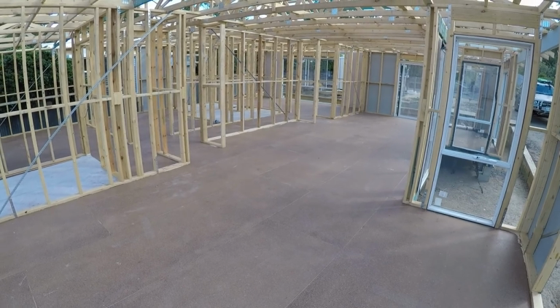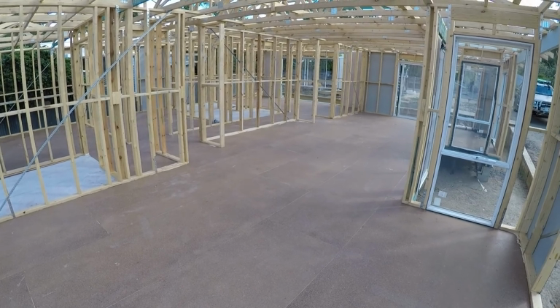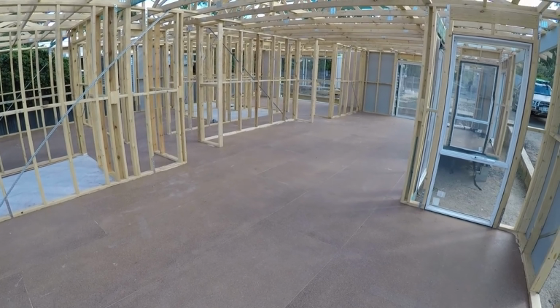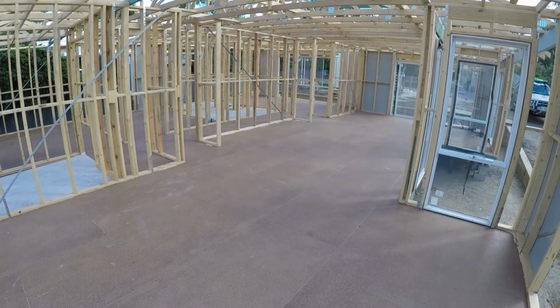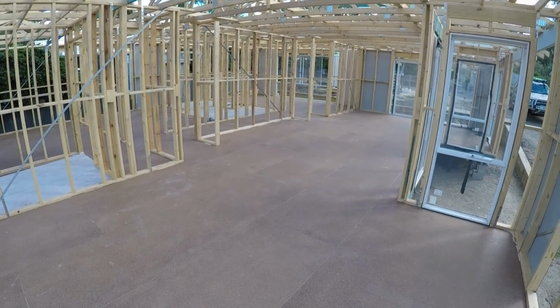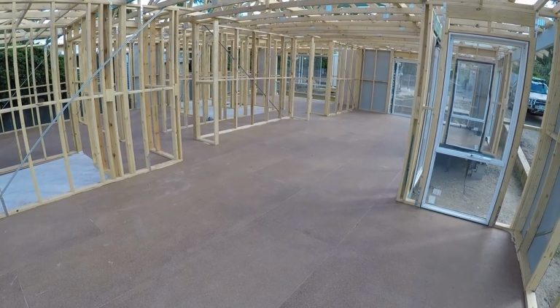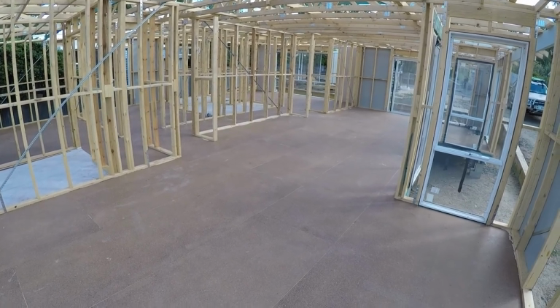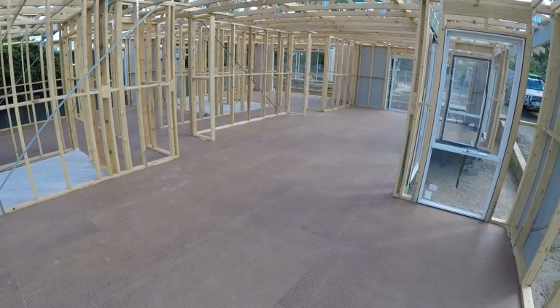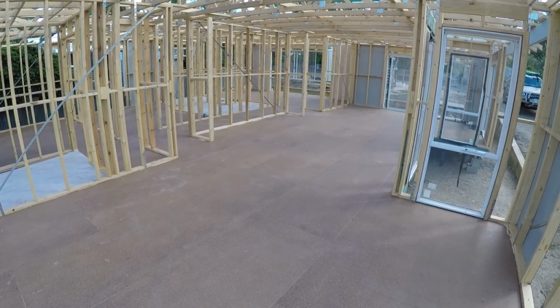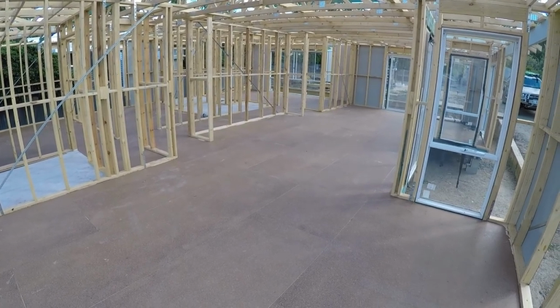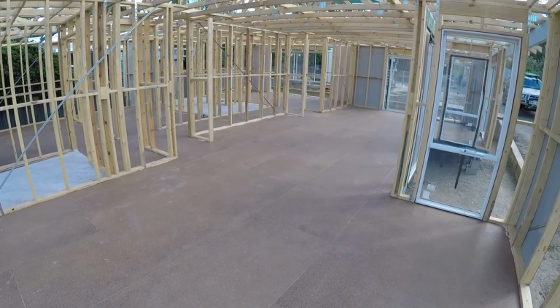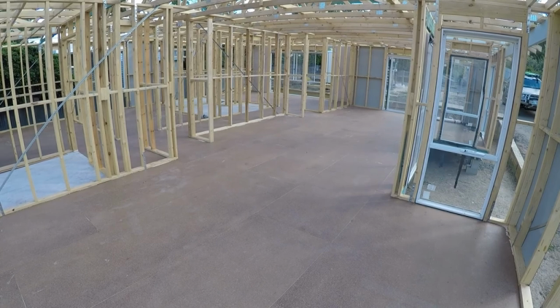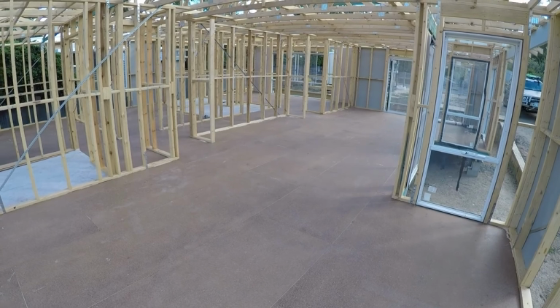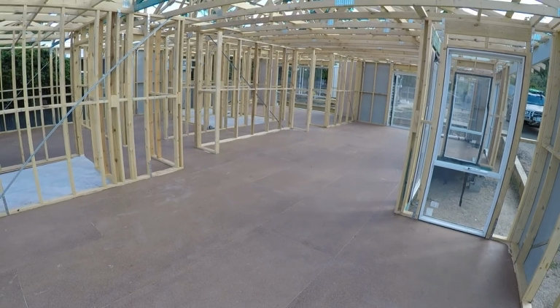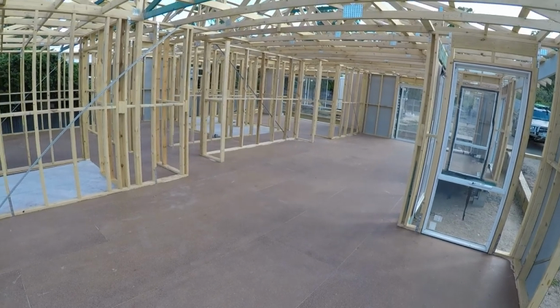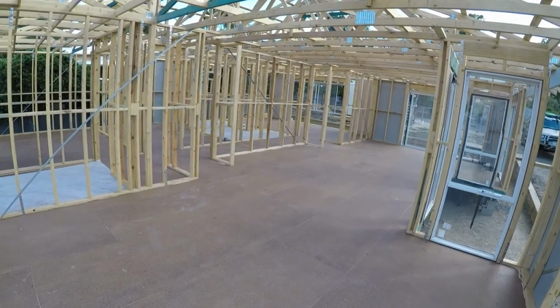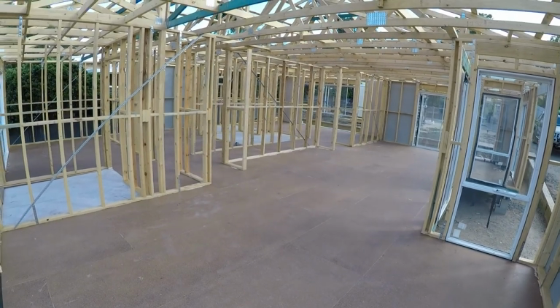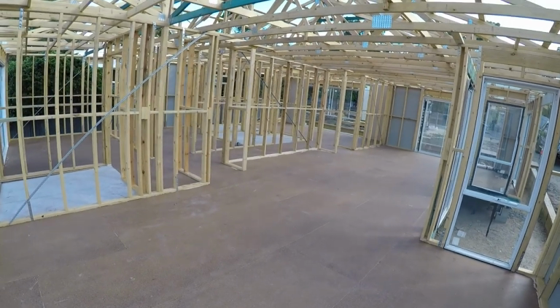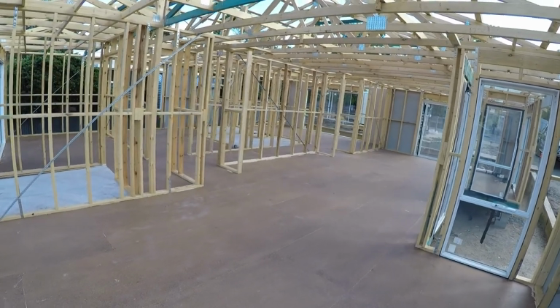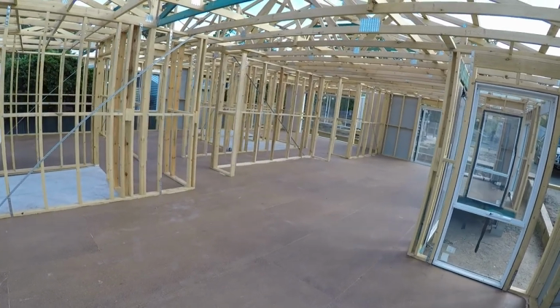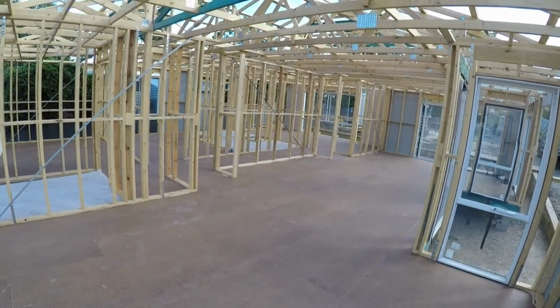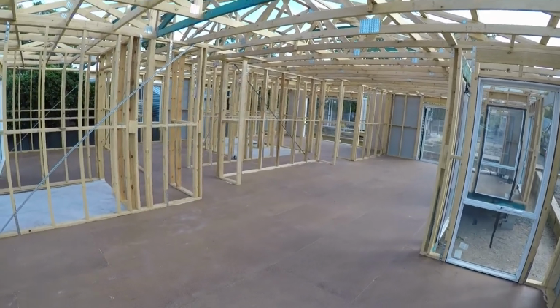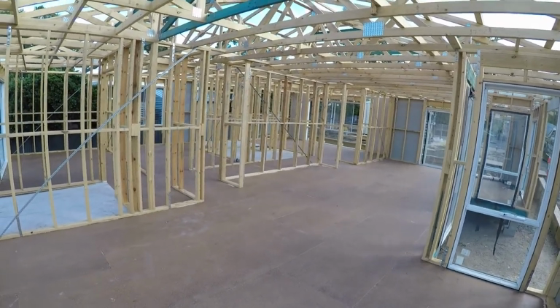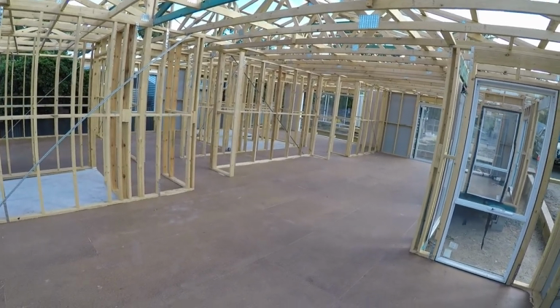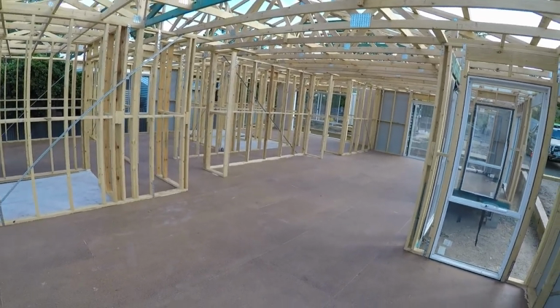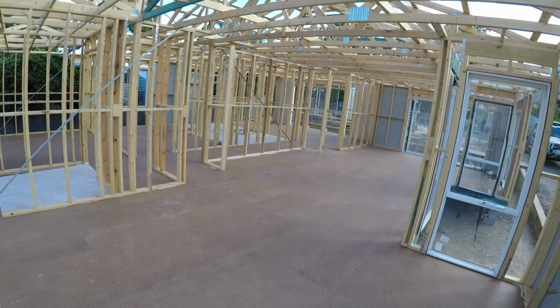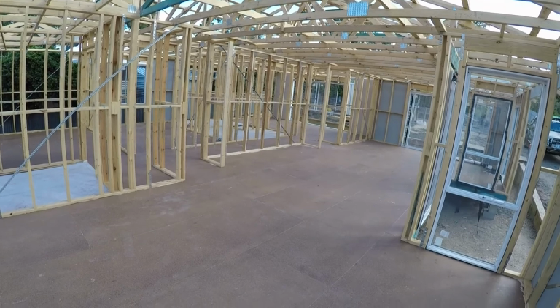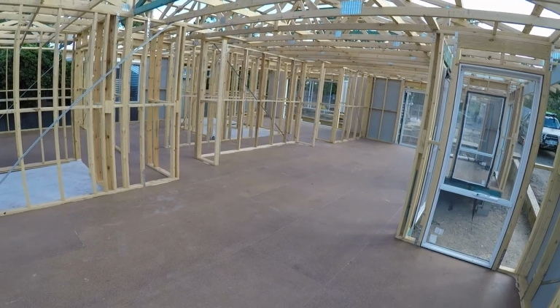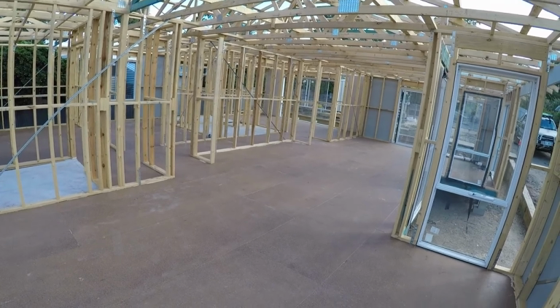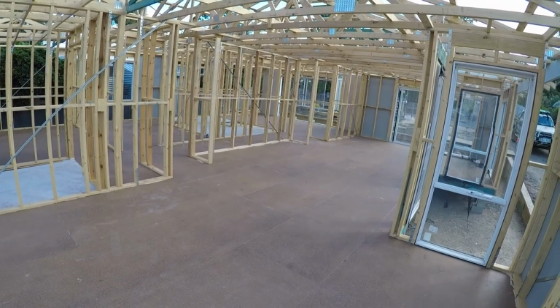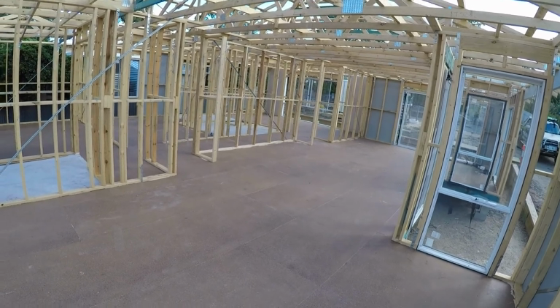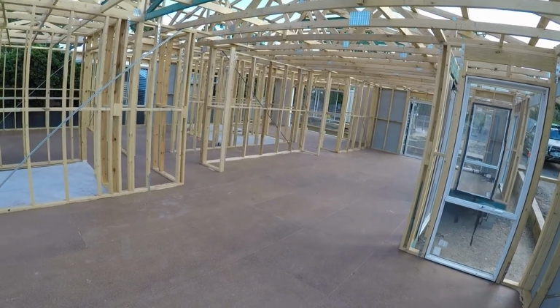We've got 2.4m ceilings now, so another 300mm up to 2.7m — which is considered high ceilings — would probably make a noticeable difference to the feel of the space.